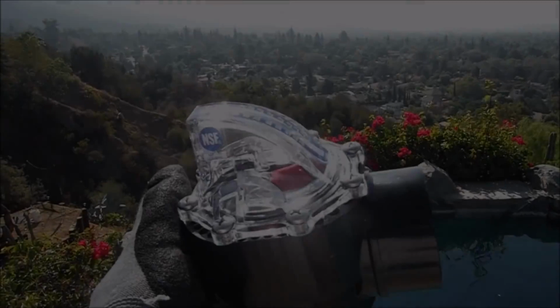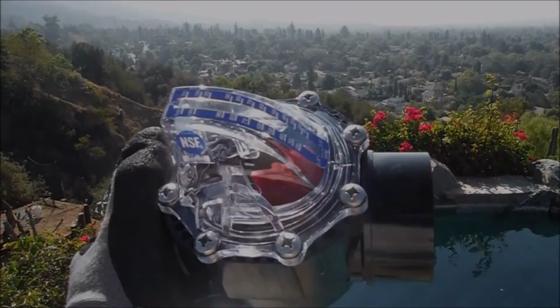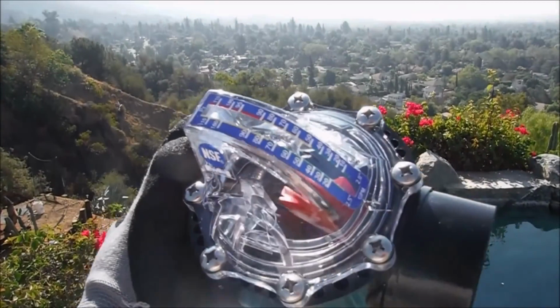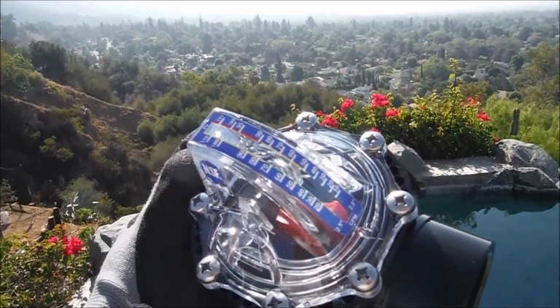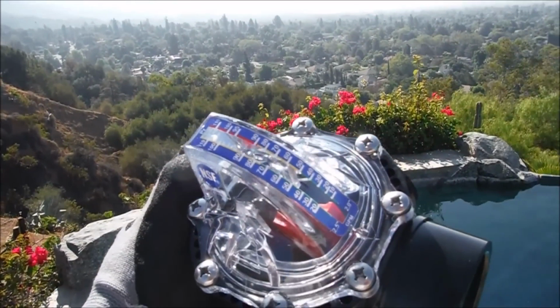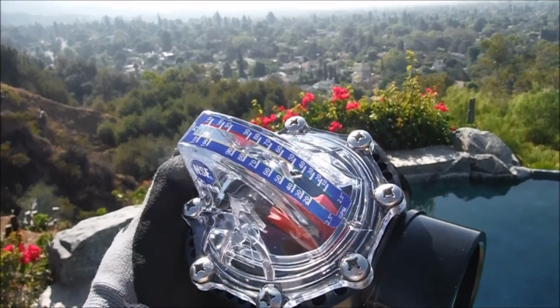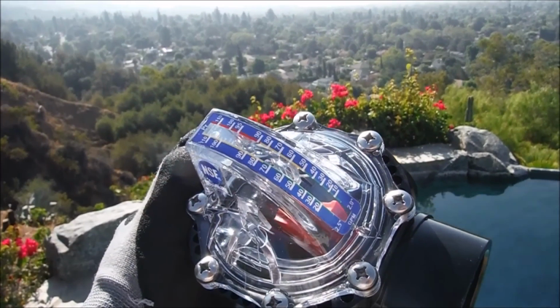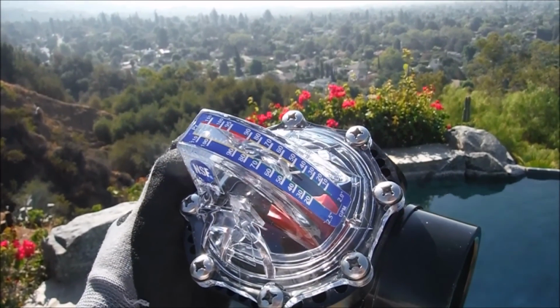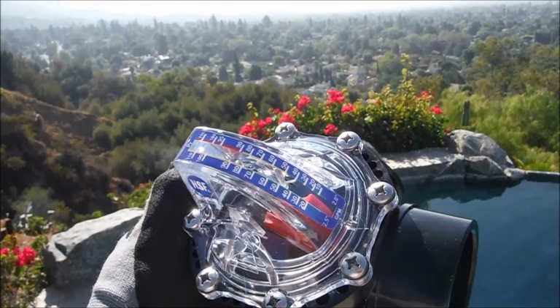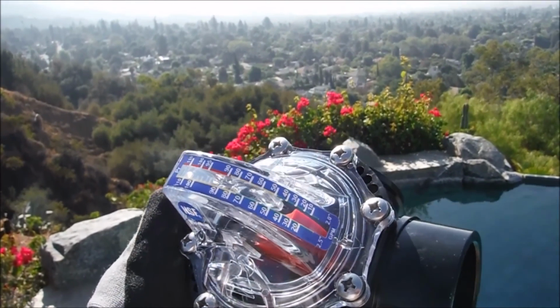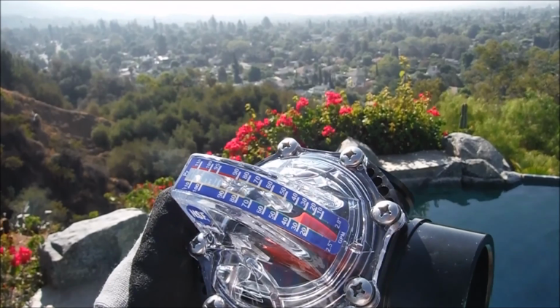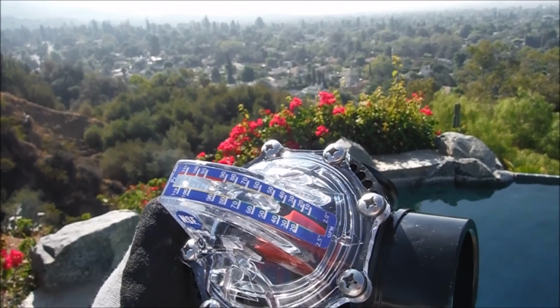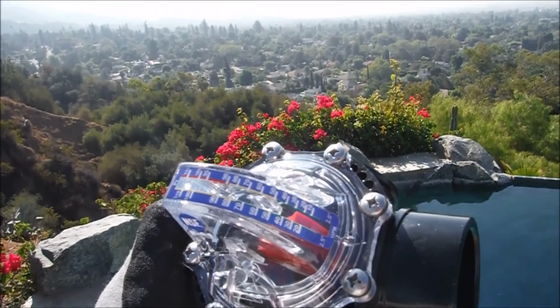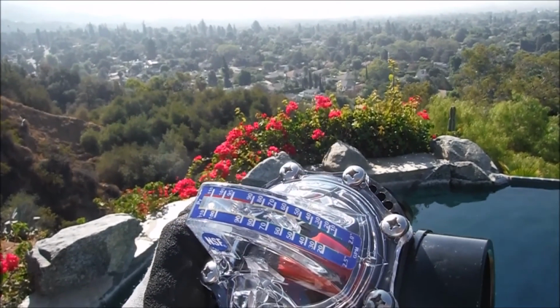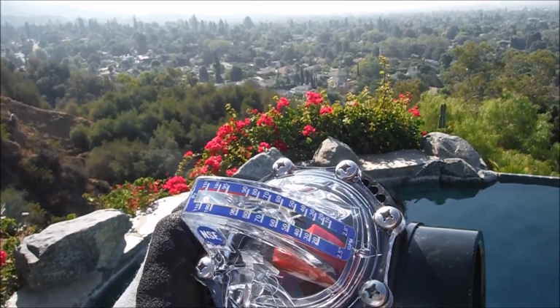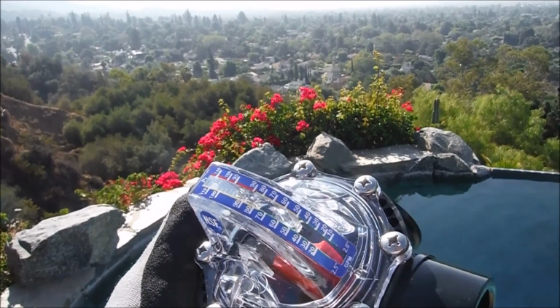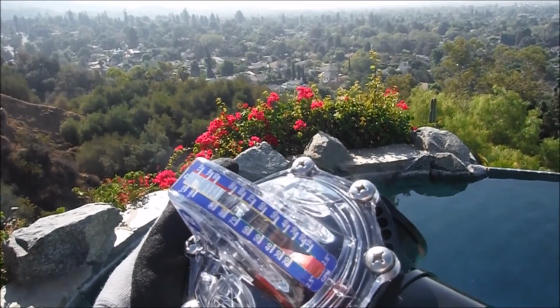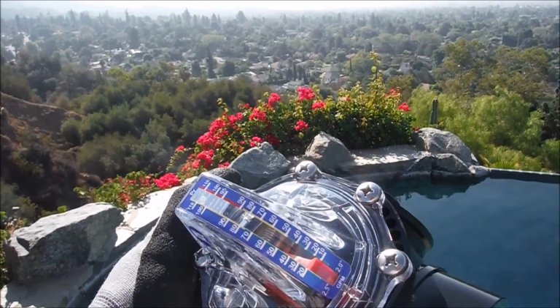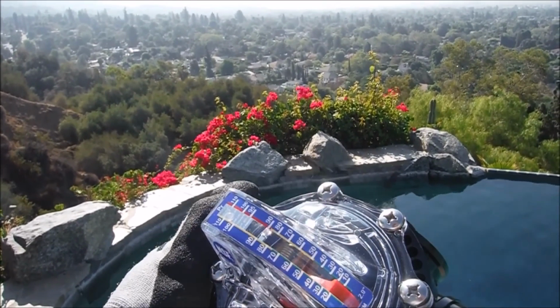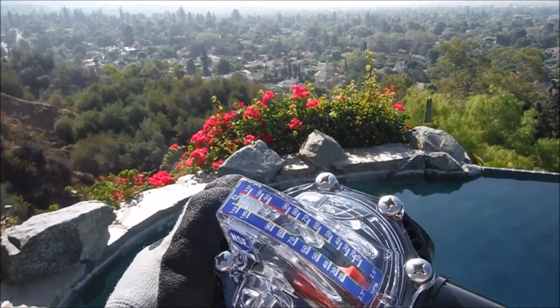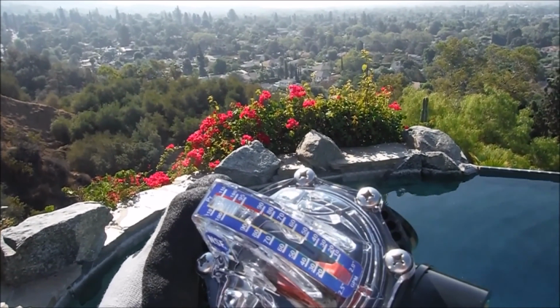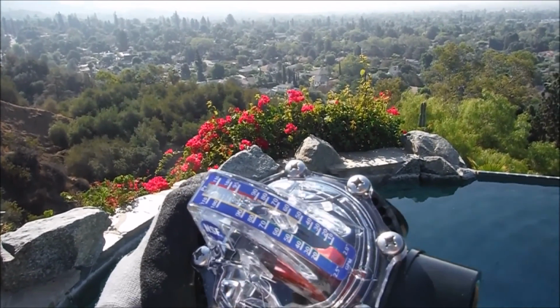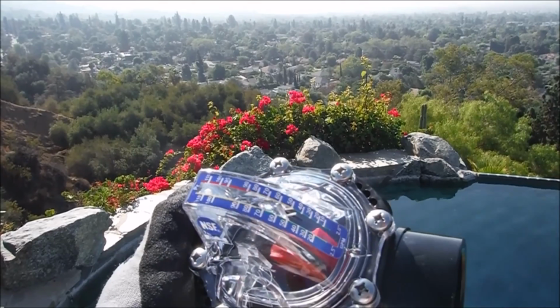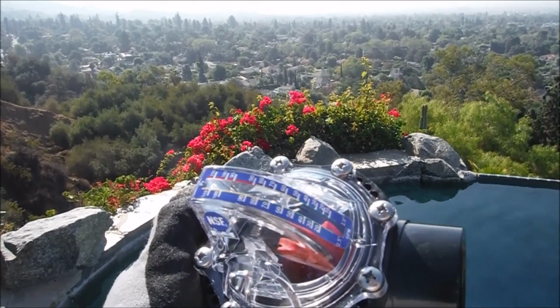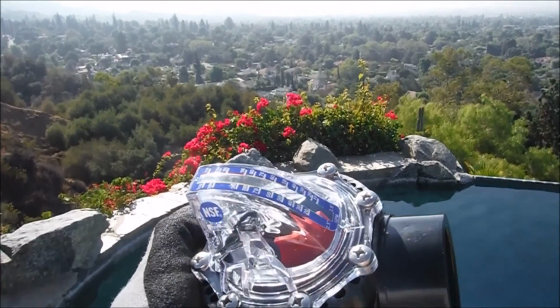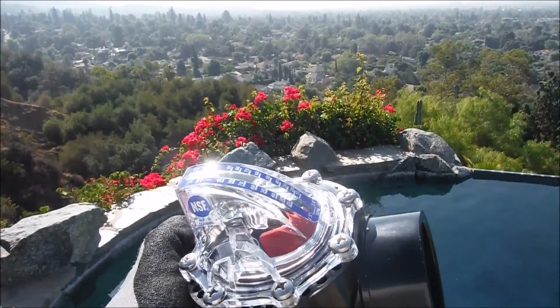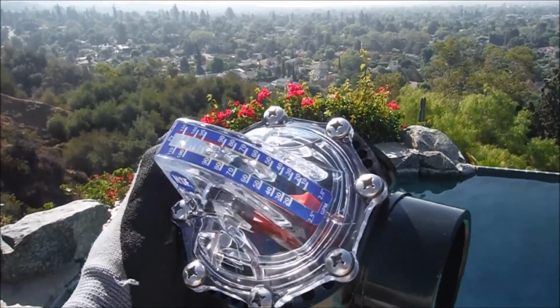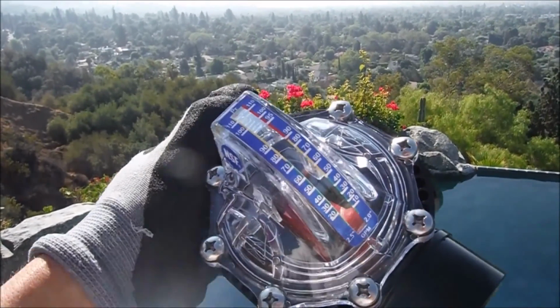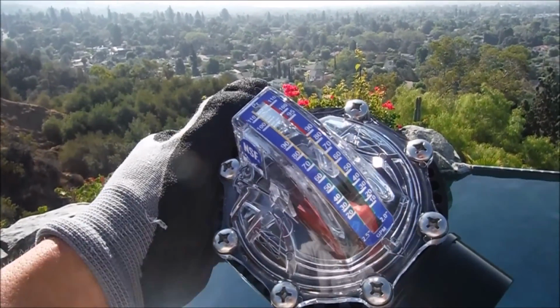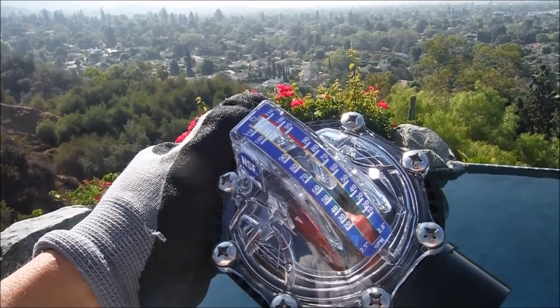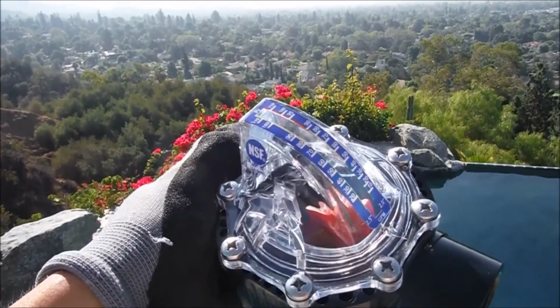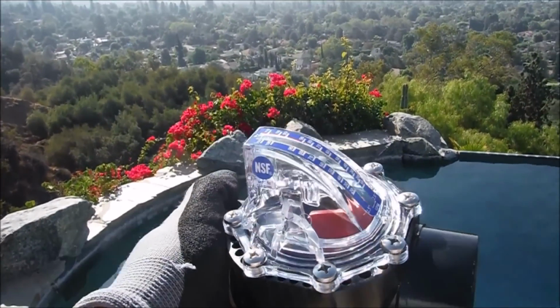The best way to save energy on your pool is to run your pump one cycle per day. Having the FlowViz Flow Meter installed will give you the exact gallons per minute, which will allow you to set your pump to run just for one cycle, translating into sometimes hundreds of dollars in energy savings.